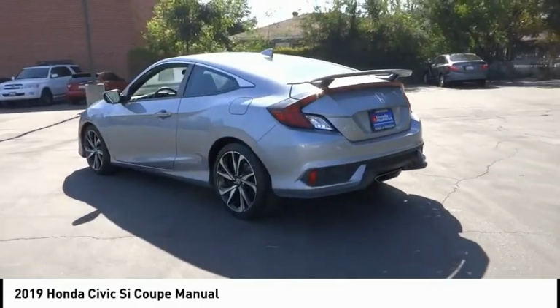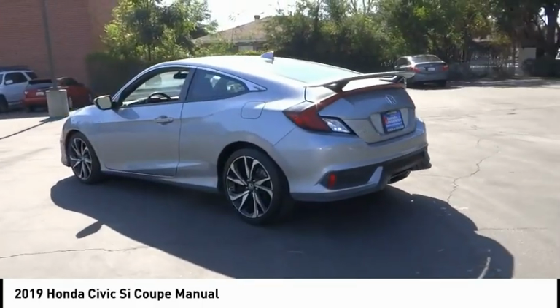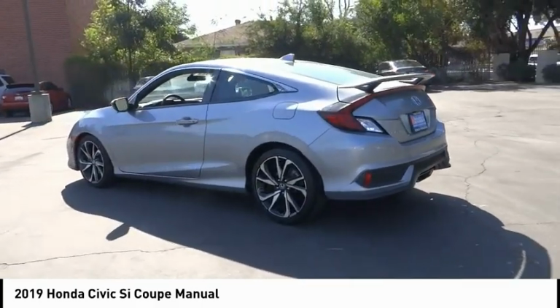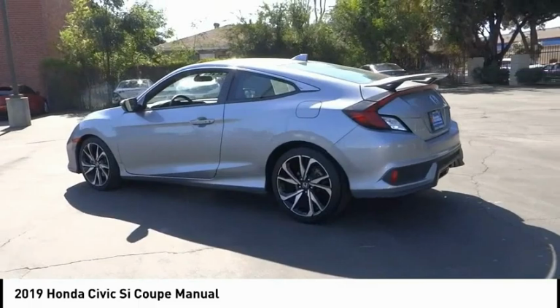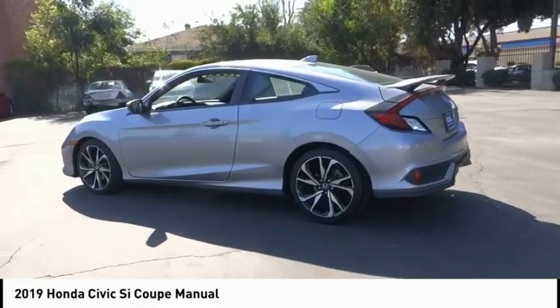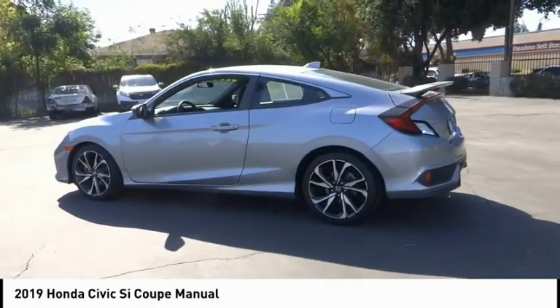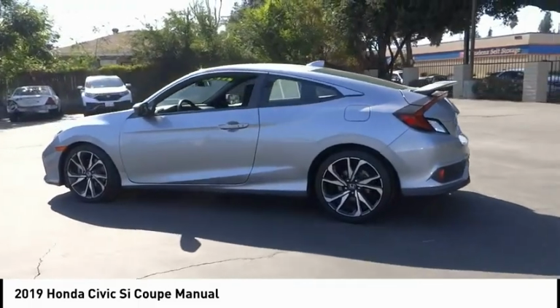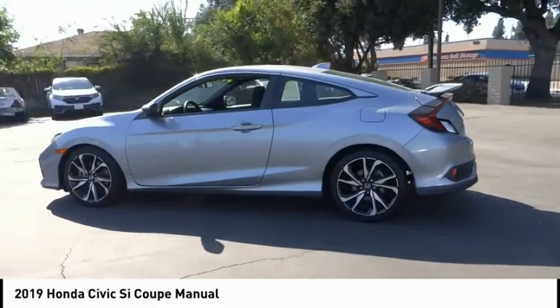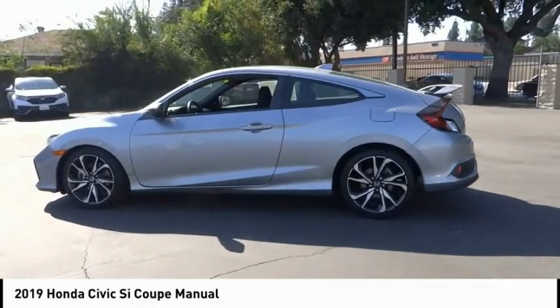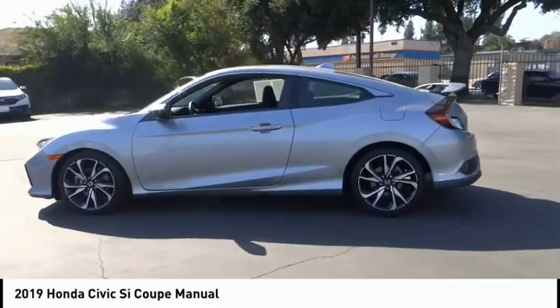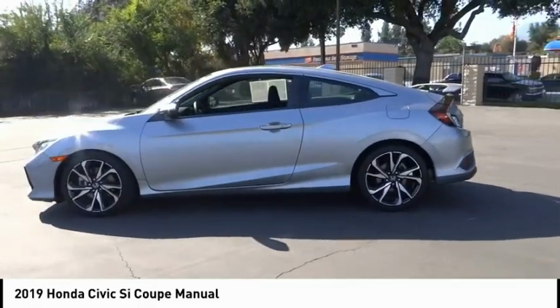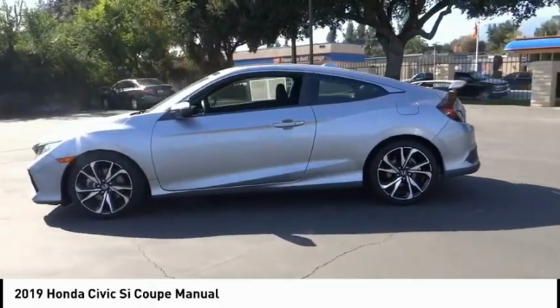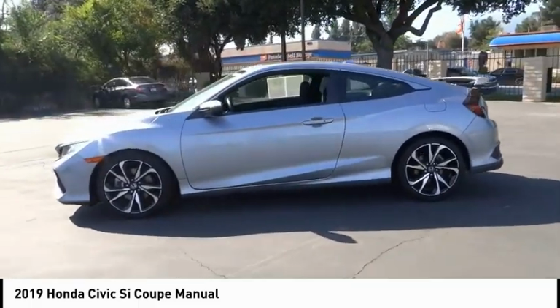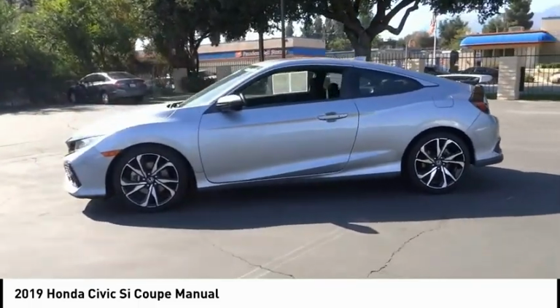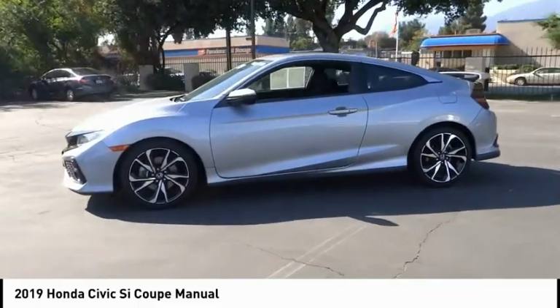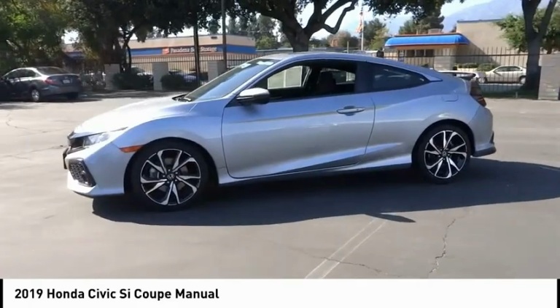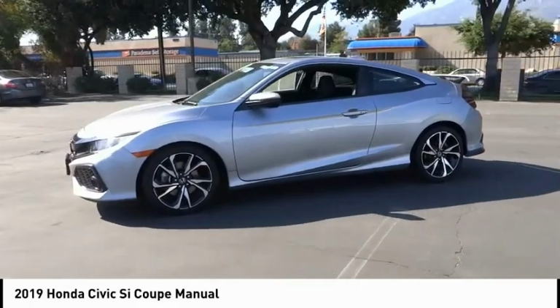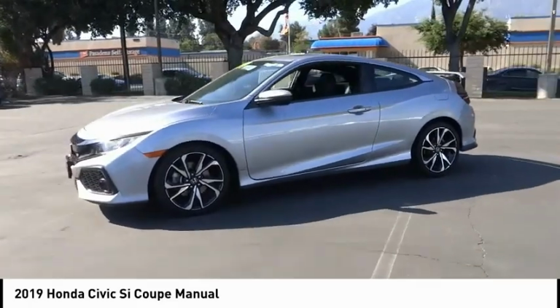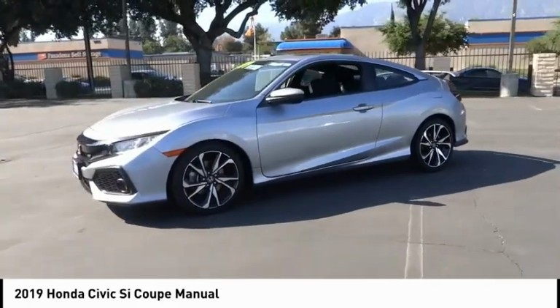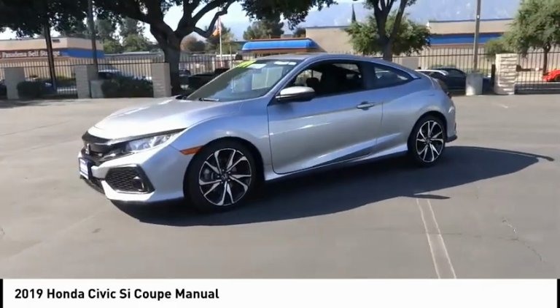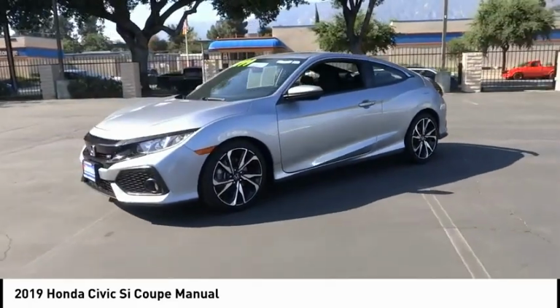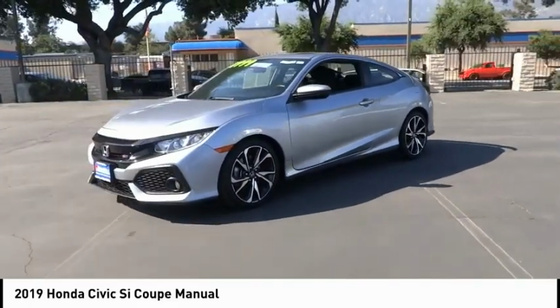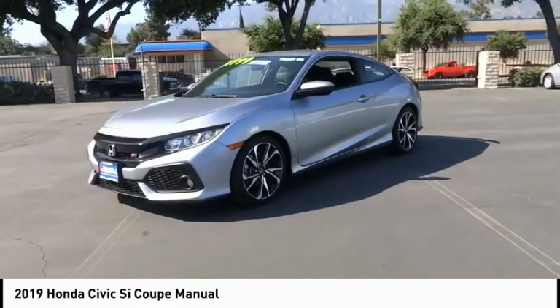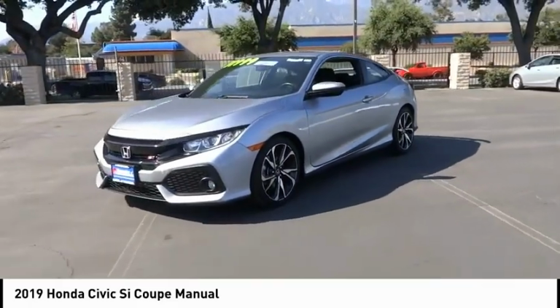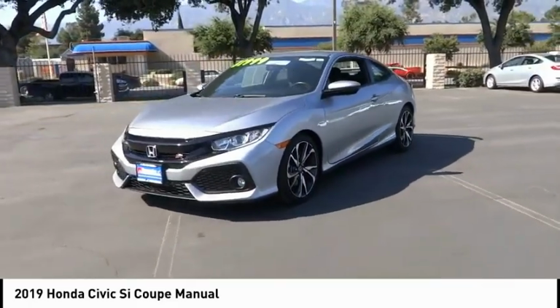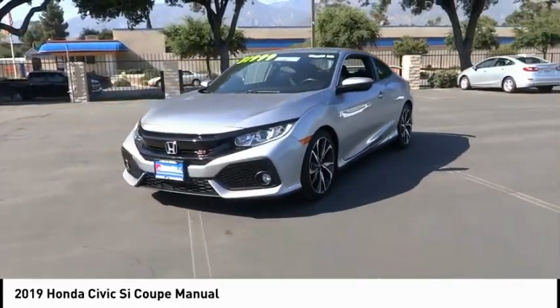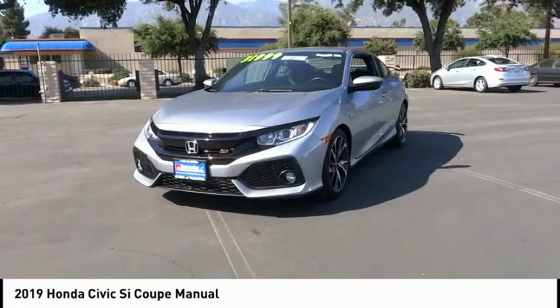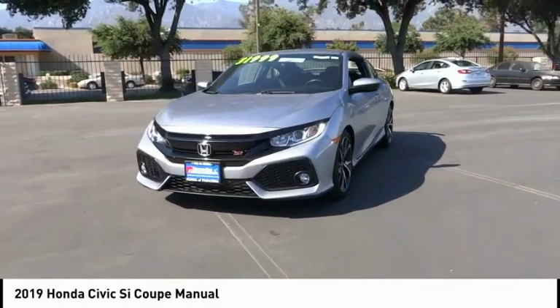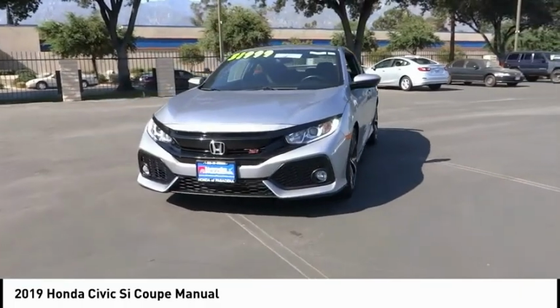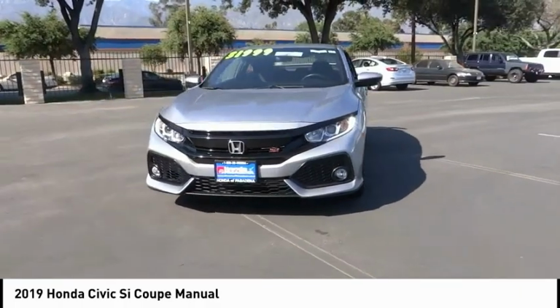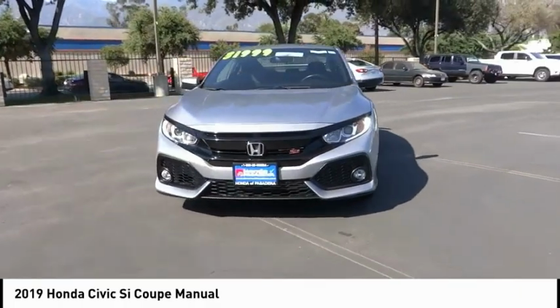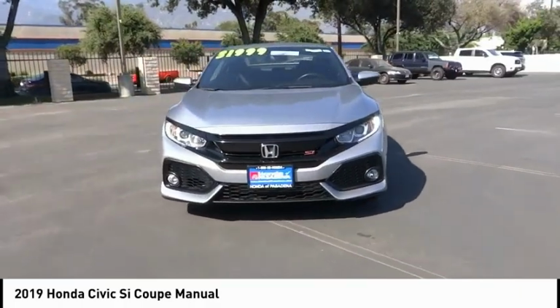Traction control, remote keyless entry, fog lights, speed control, power moonroof, four-wheel disc brakes, rear window defroster. If you like it online, you'll love it in your driveway — take it for a spin today.